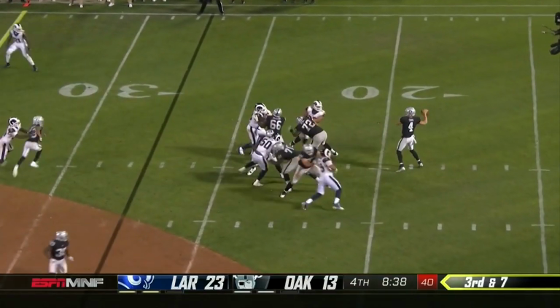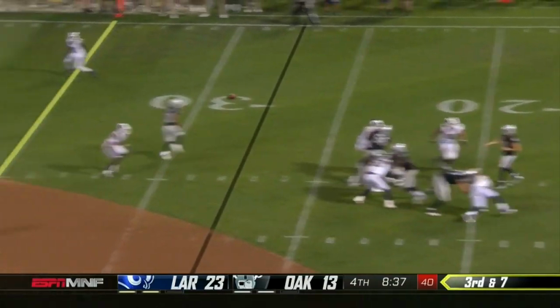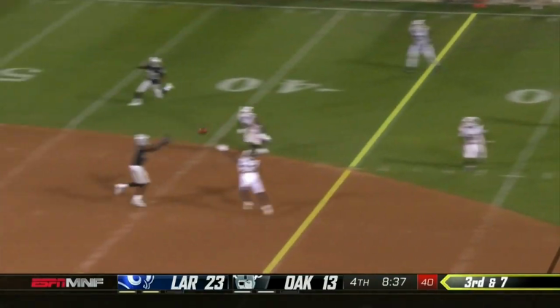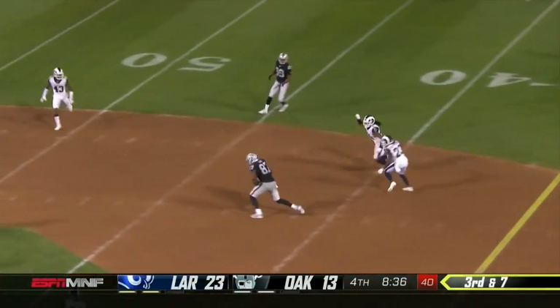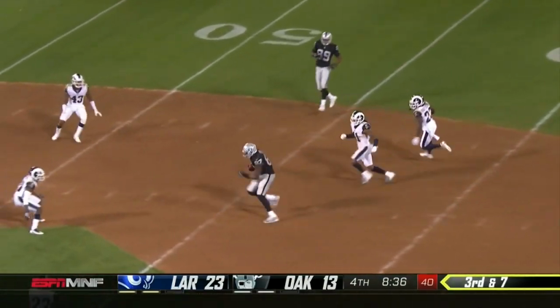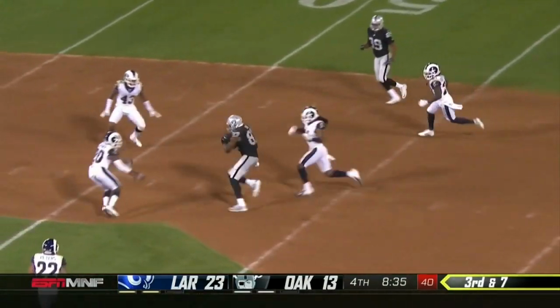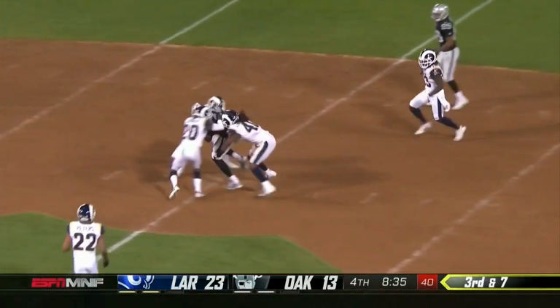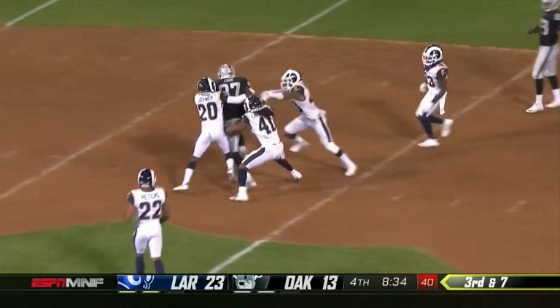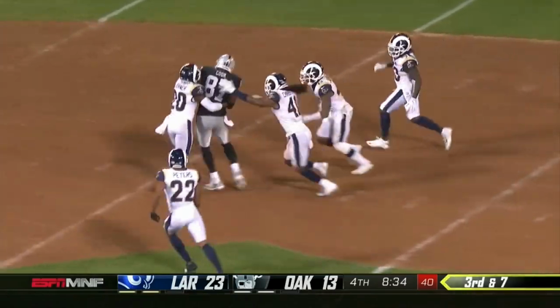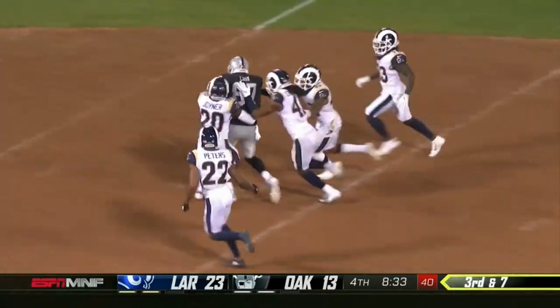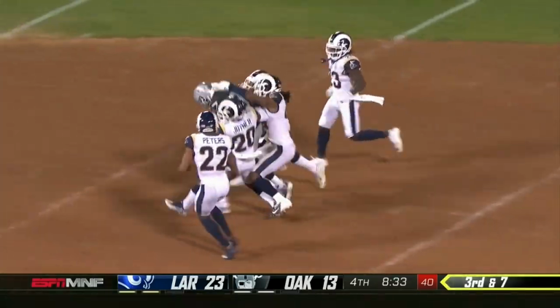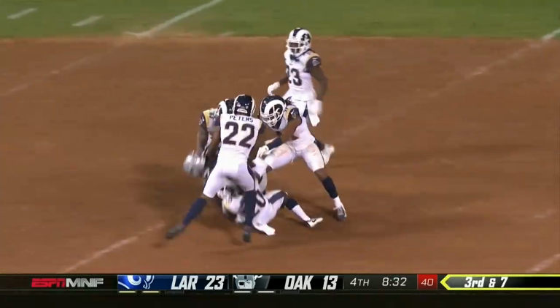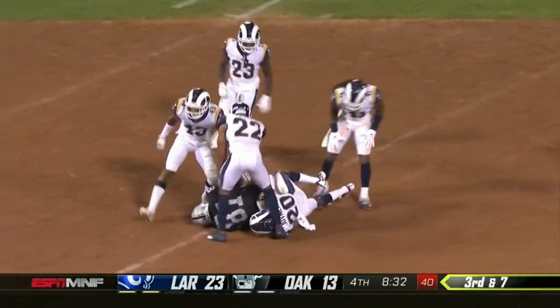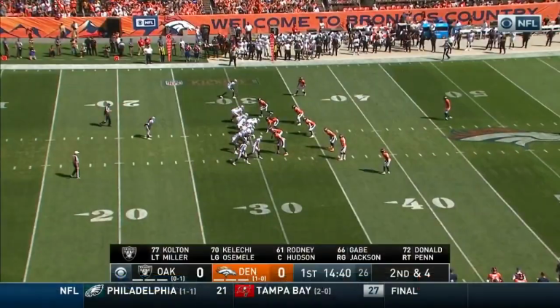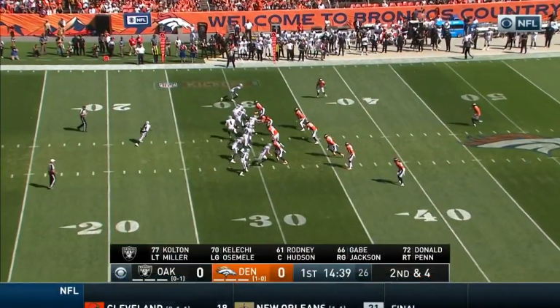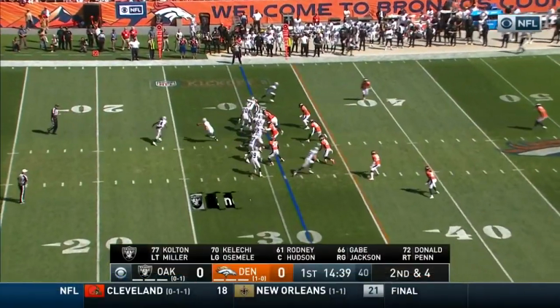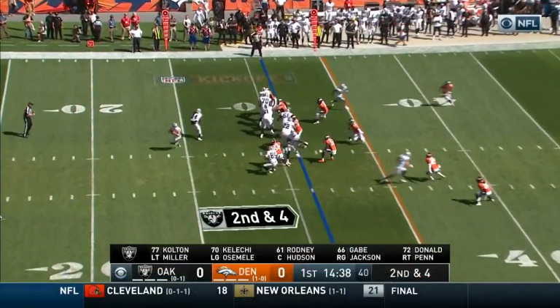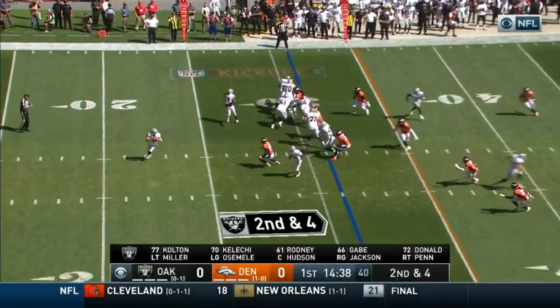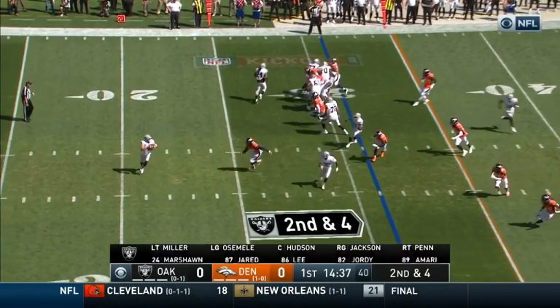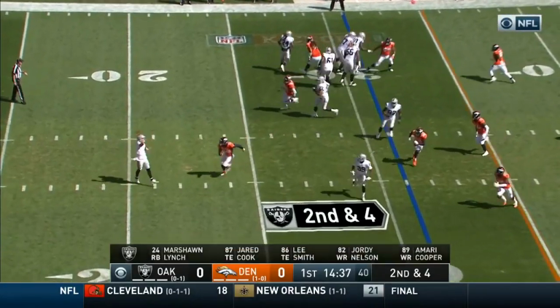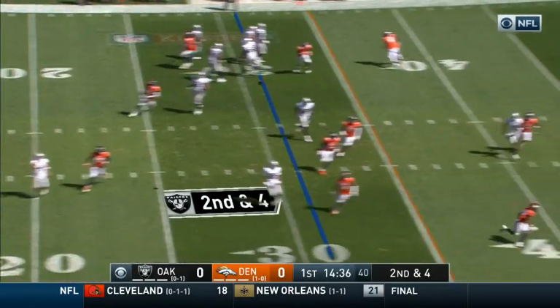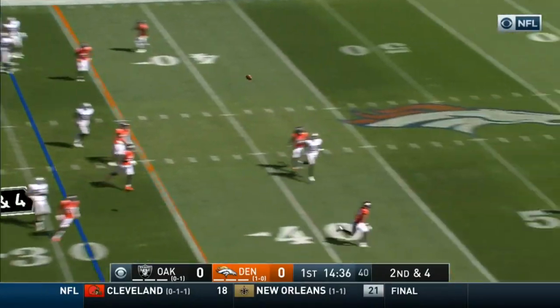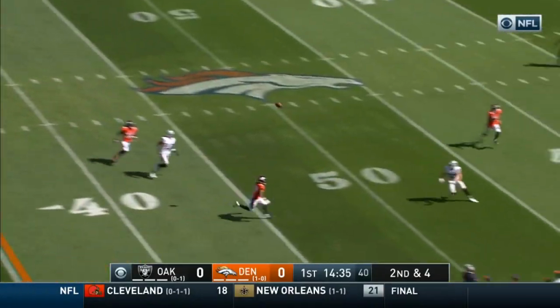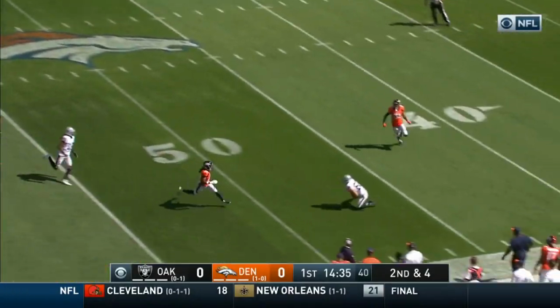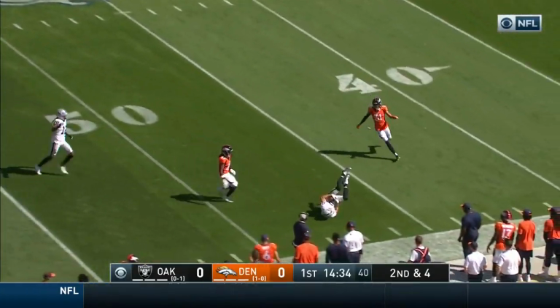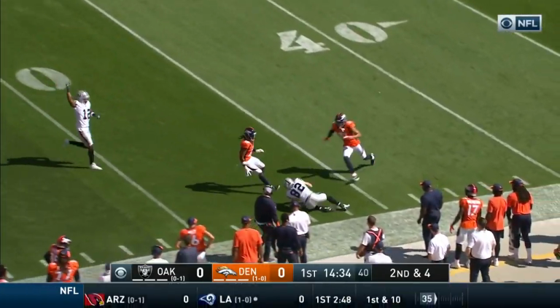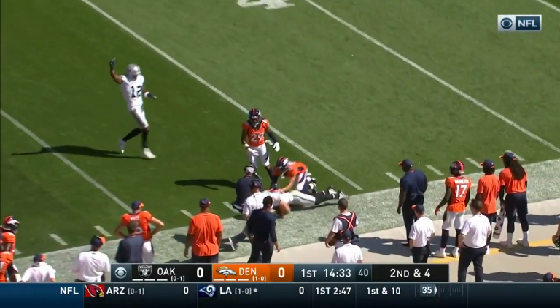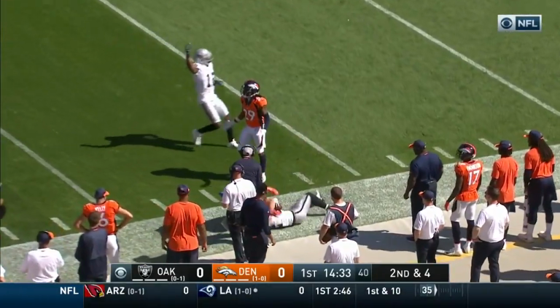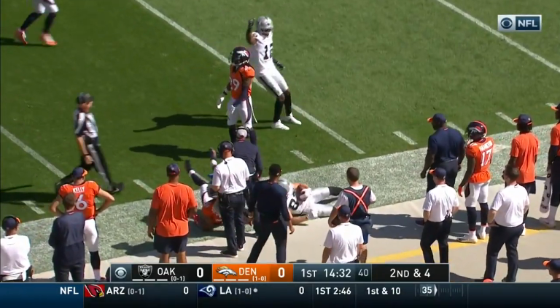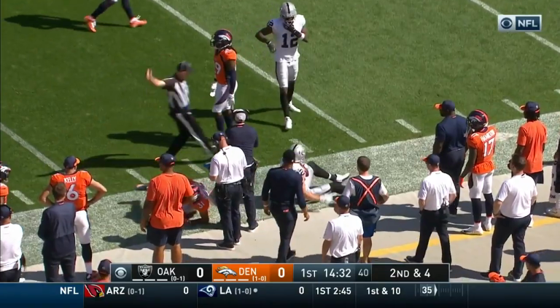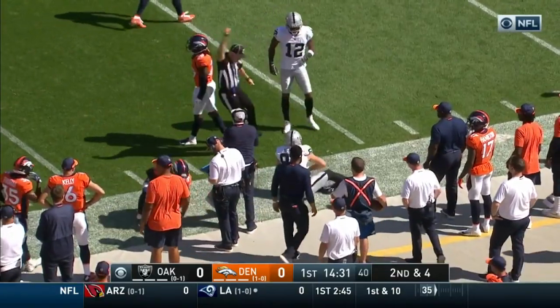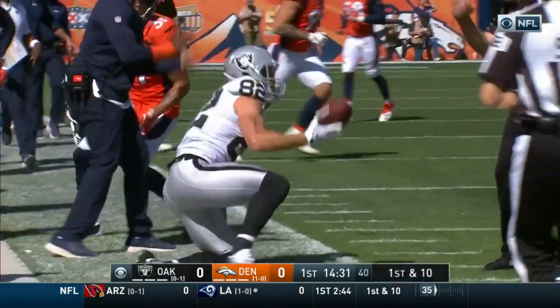Here's Carr with time, over the middle, and complete to the reliable Jared Cook! What a night he's had! The offensive line up there at the bottom of the screen. Carr on the move, wide open, across midfield — the catch is made at about the 47-yard line.